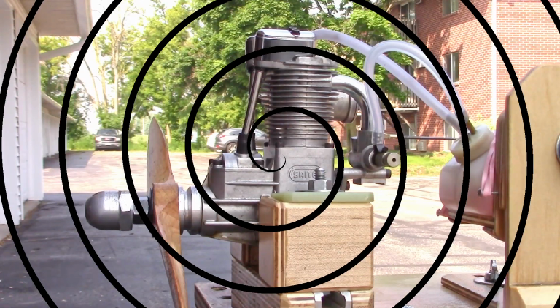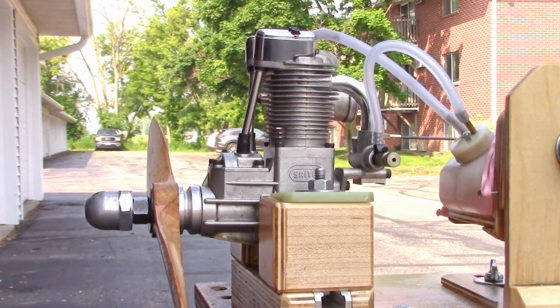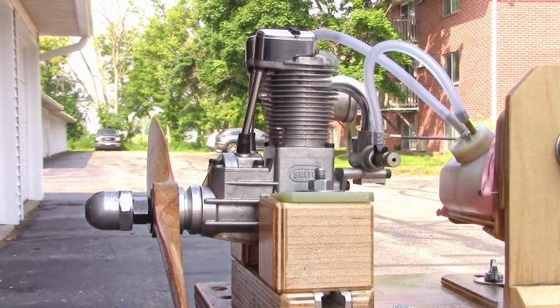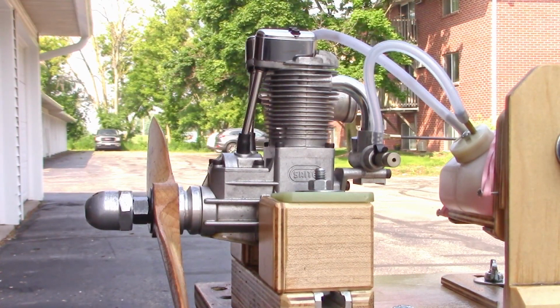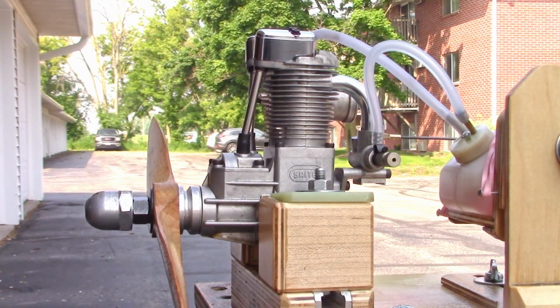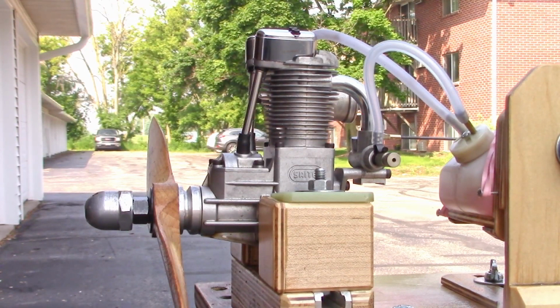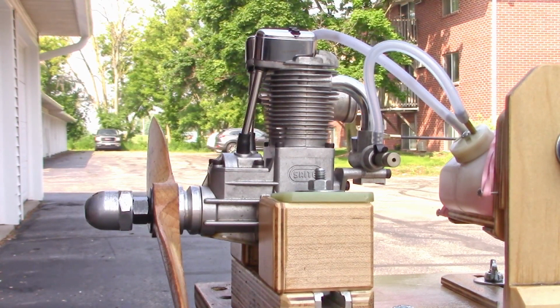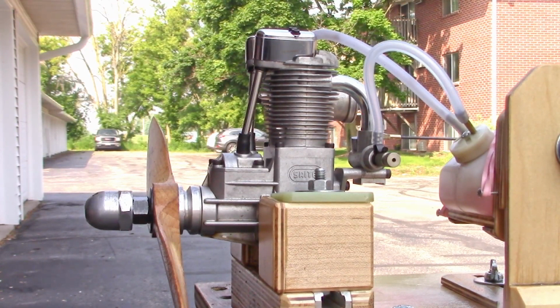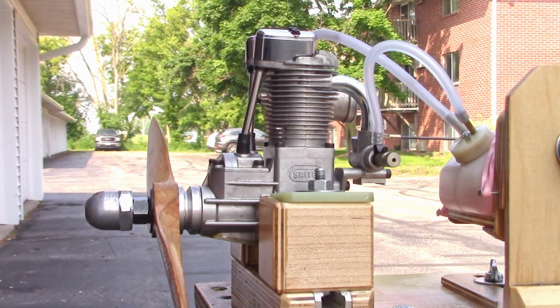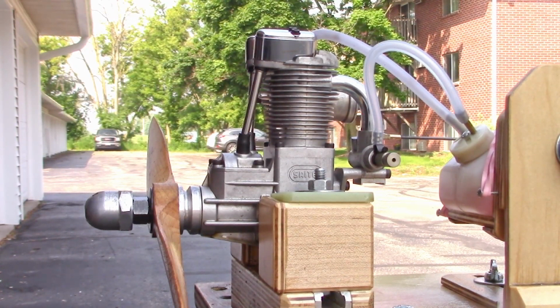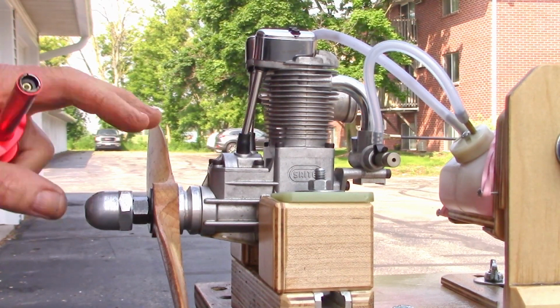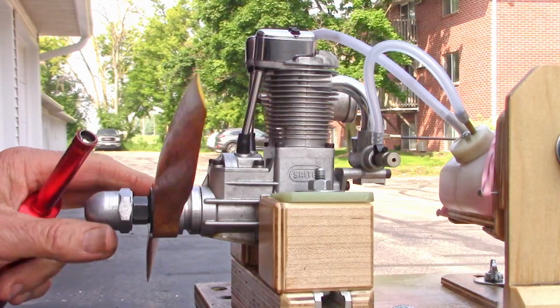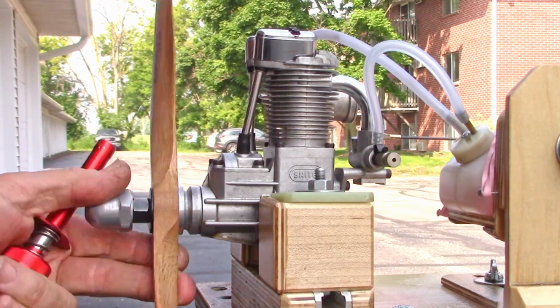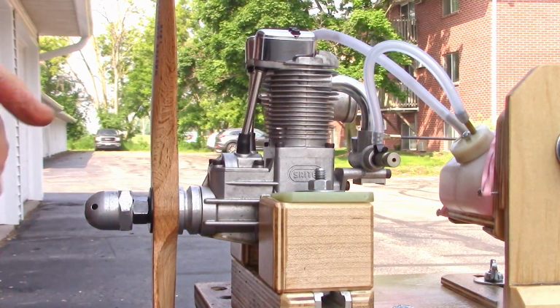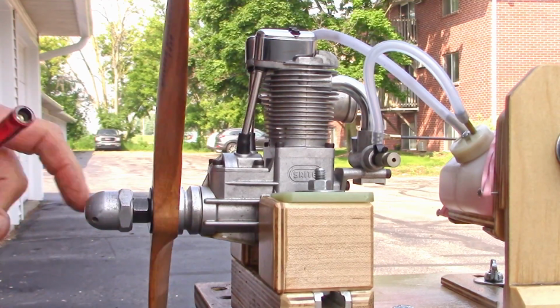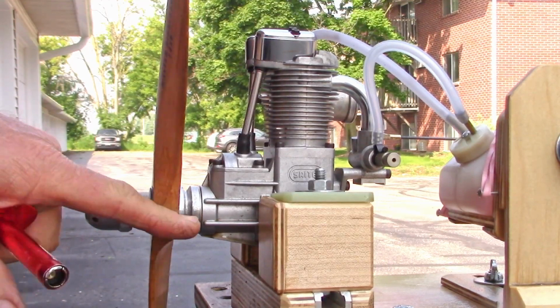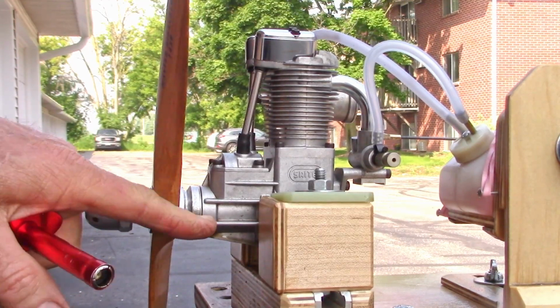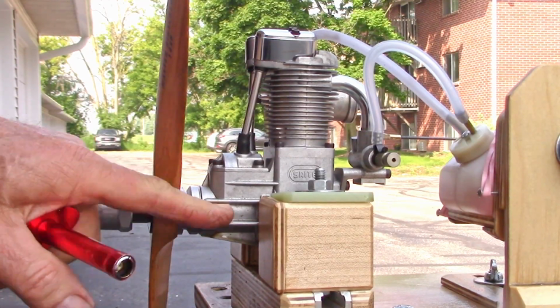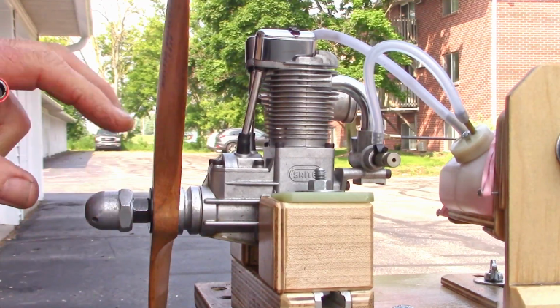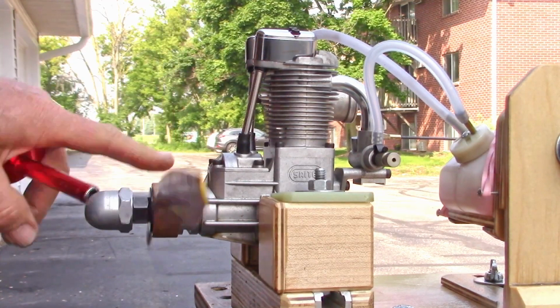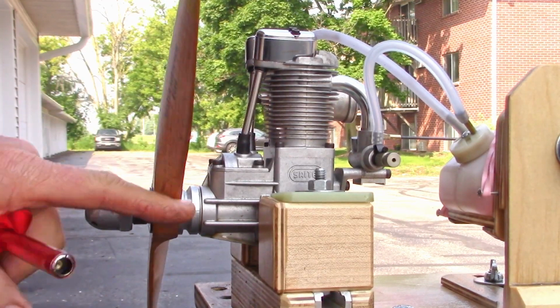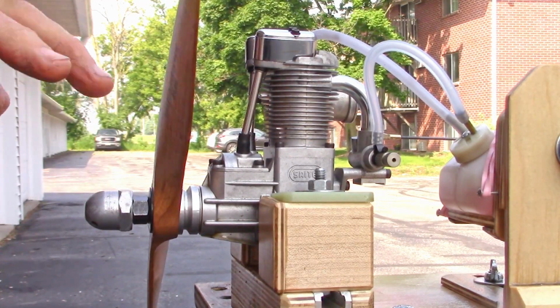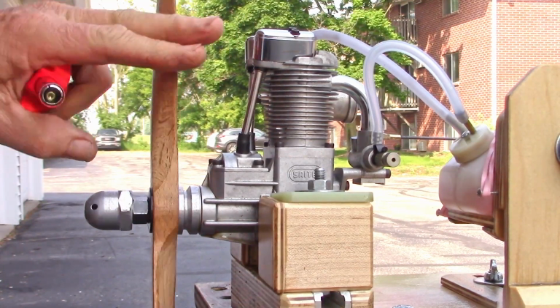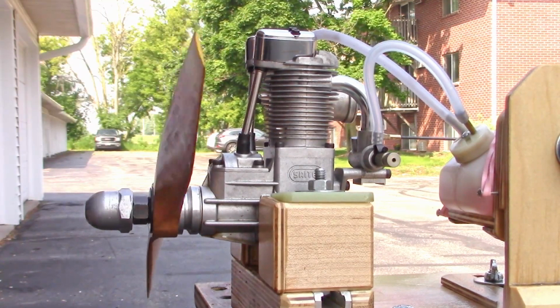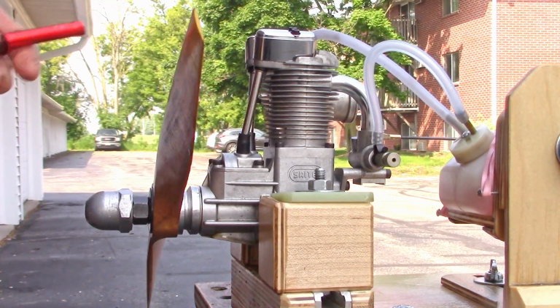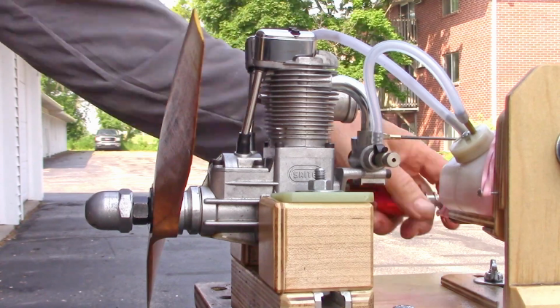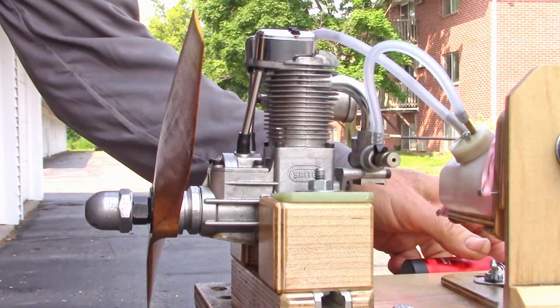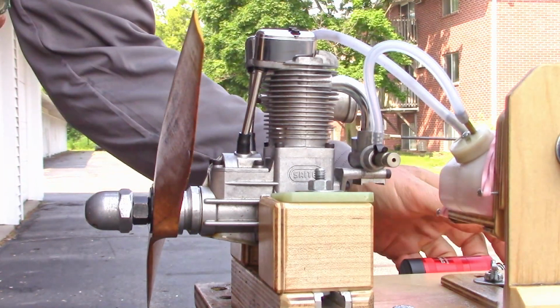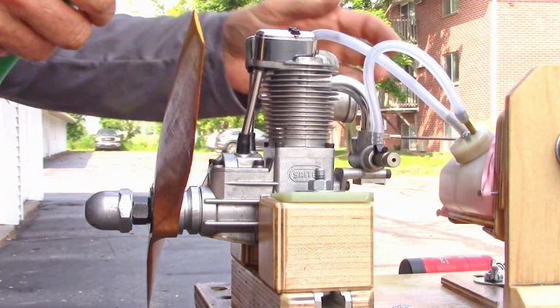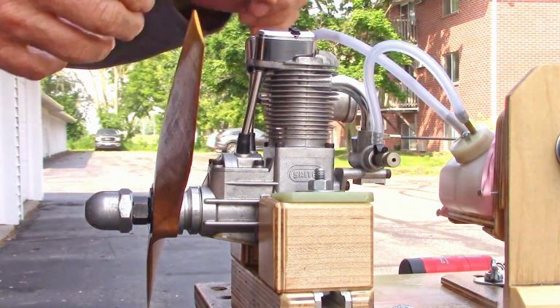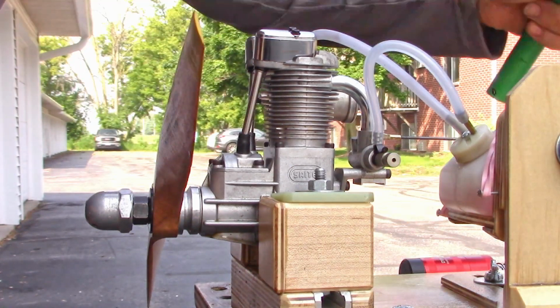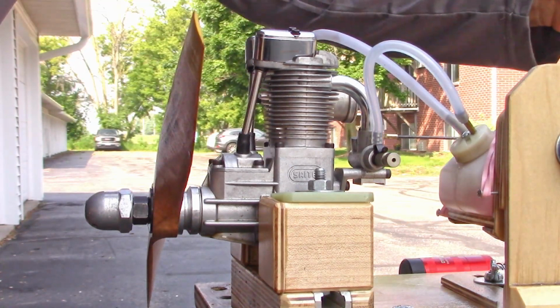This is just a quick proof-of-life run of this Sato FA100 engine. I want to check and see if there's any kind of reported leakage from the front bearing, so that's what we're going to do here.